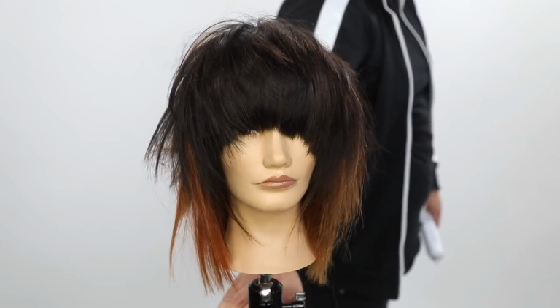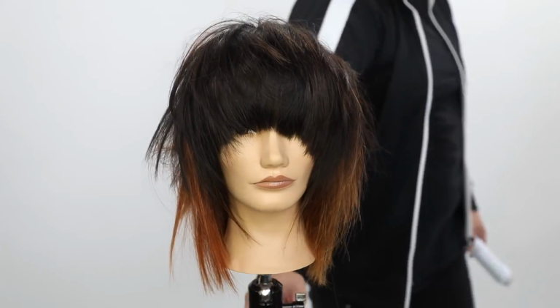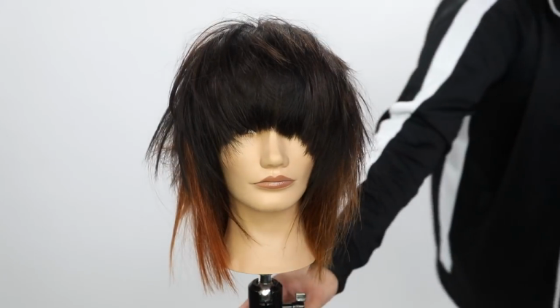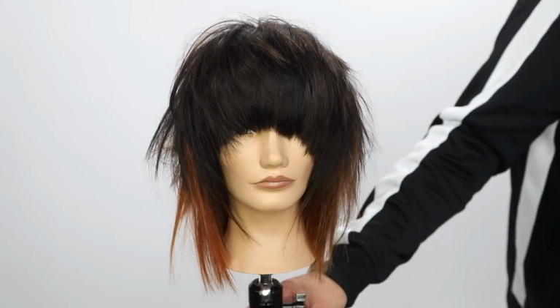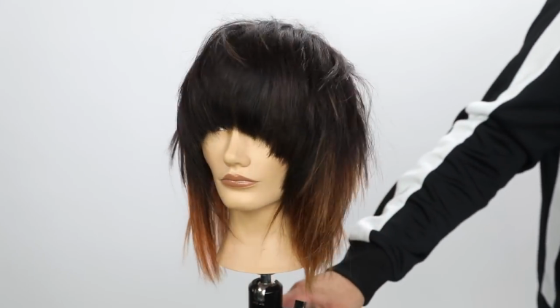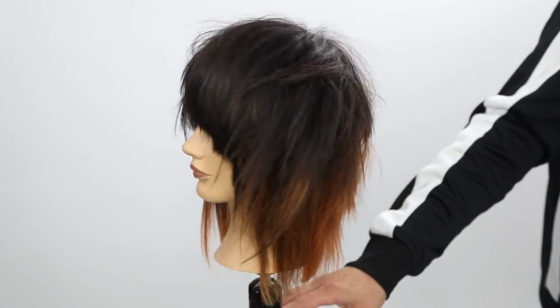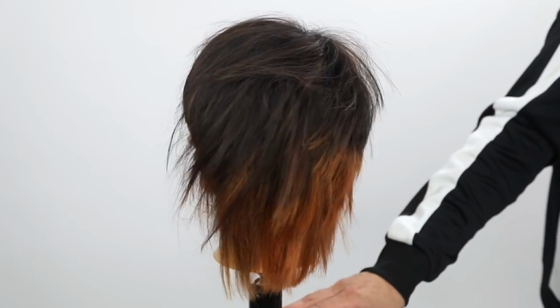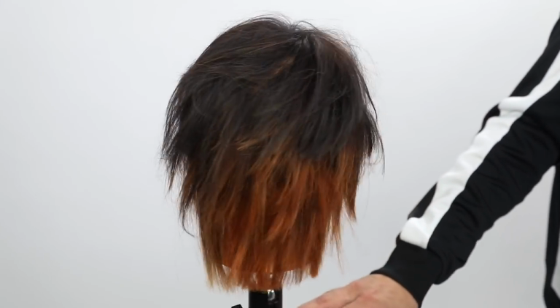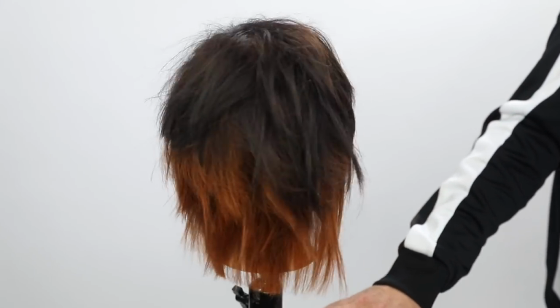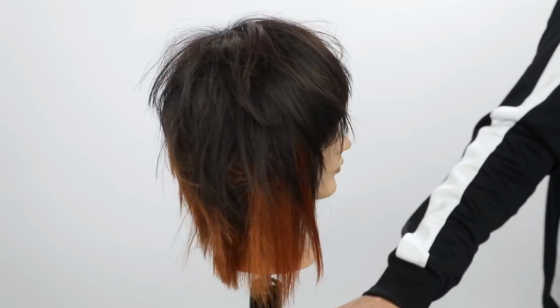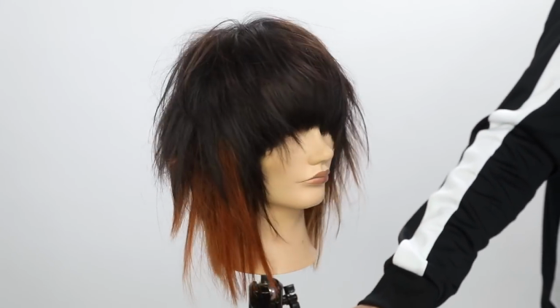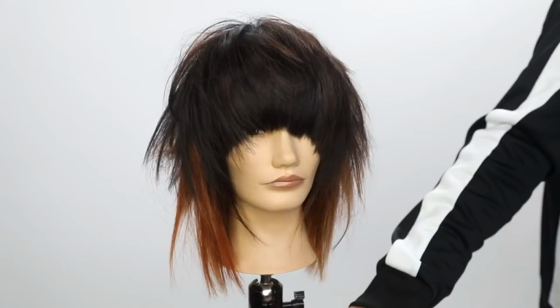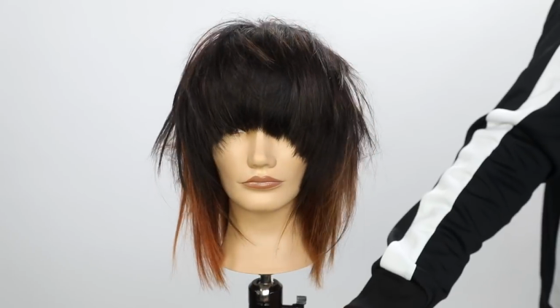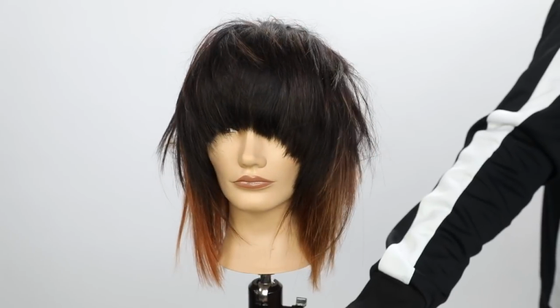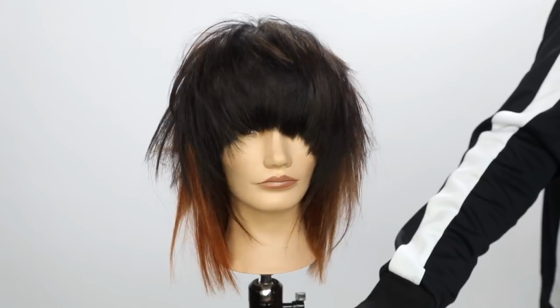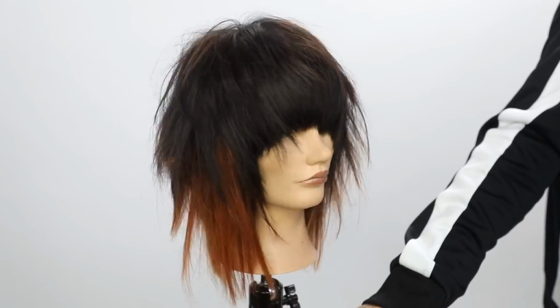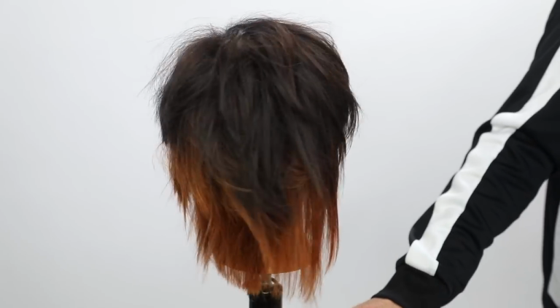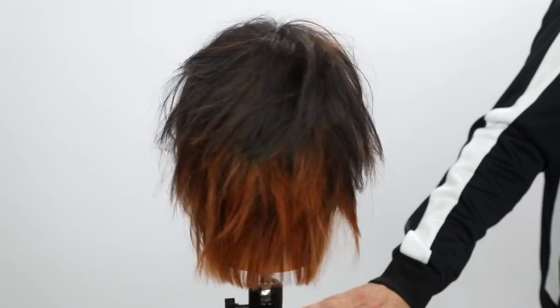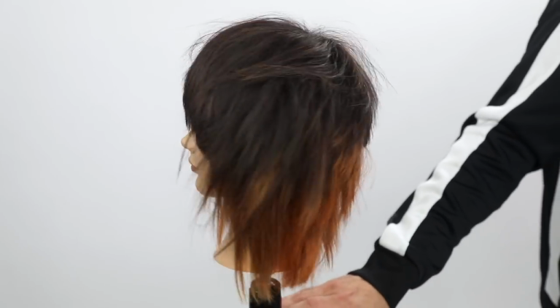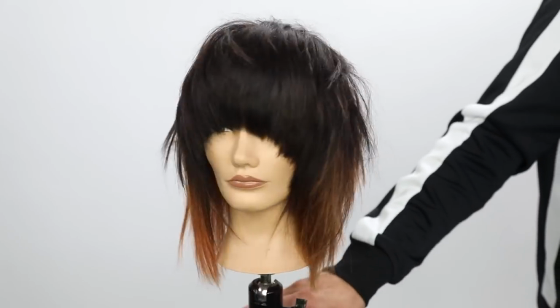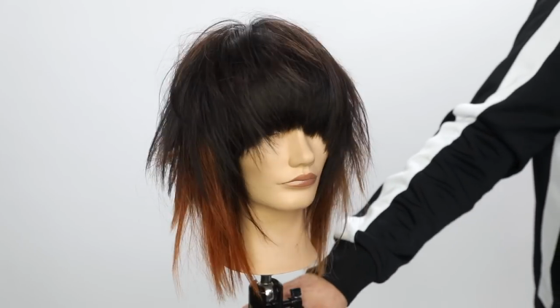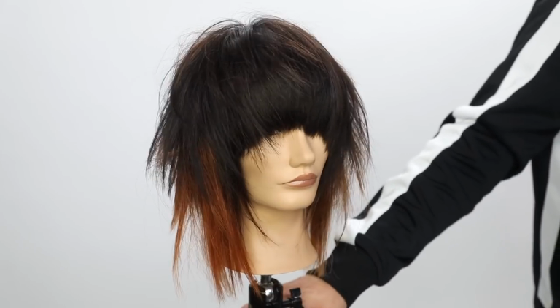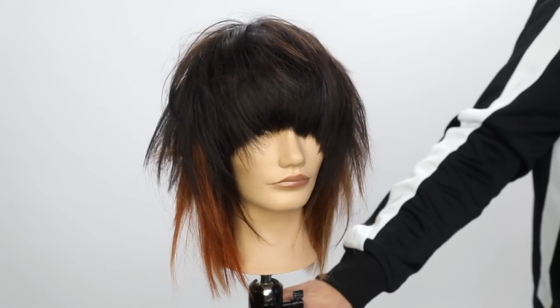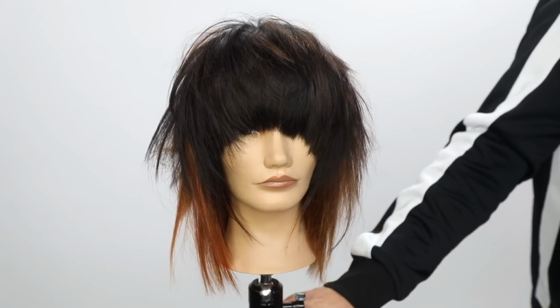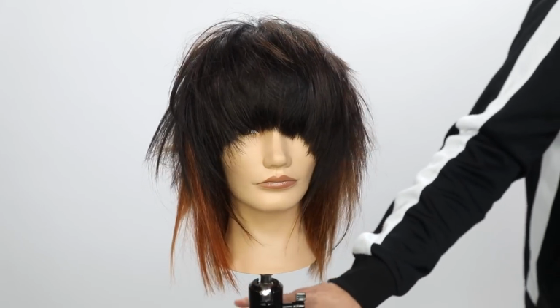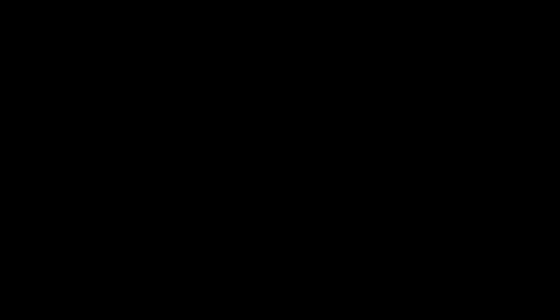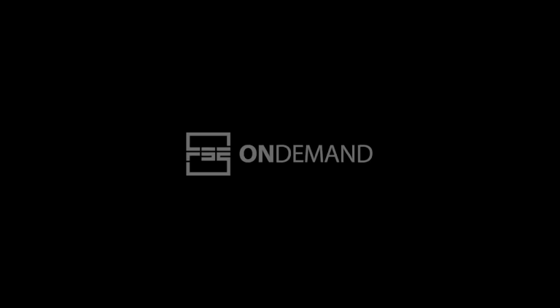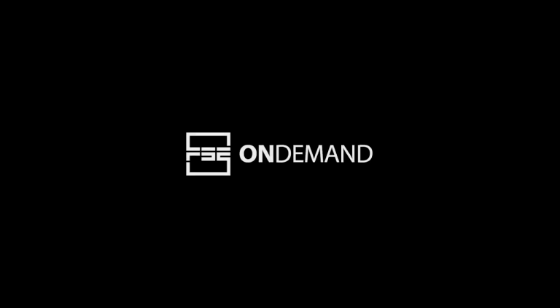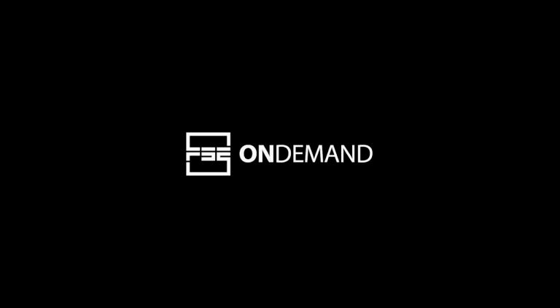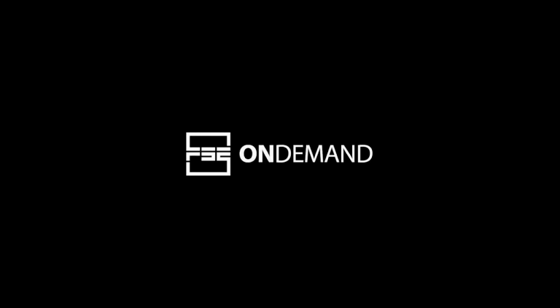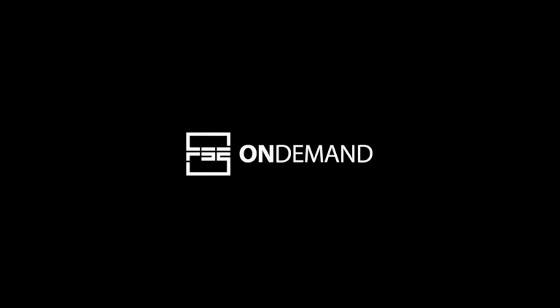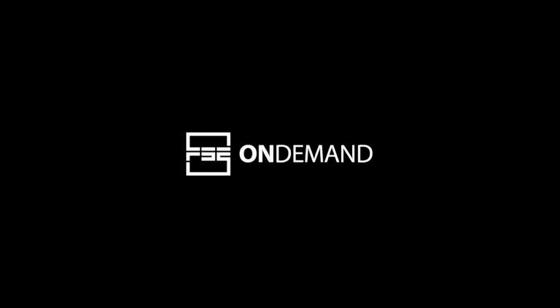This cut has a really fun color technique as well that I'm going to share later. I hope you guys like this video — hit me up on social media, everything at Free Salon Education, if you have any questions. Thank you so much for watching, see you on the next one.